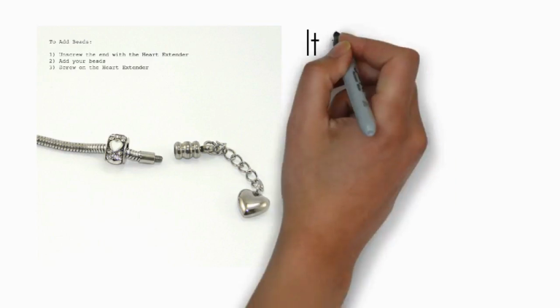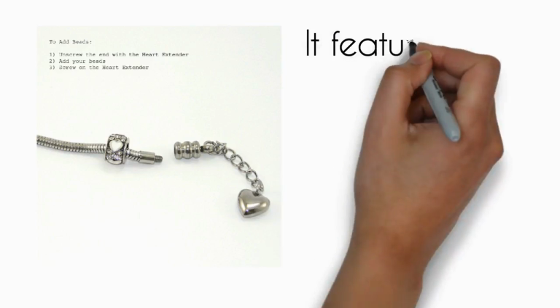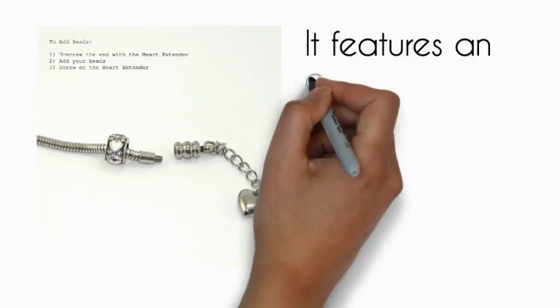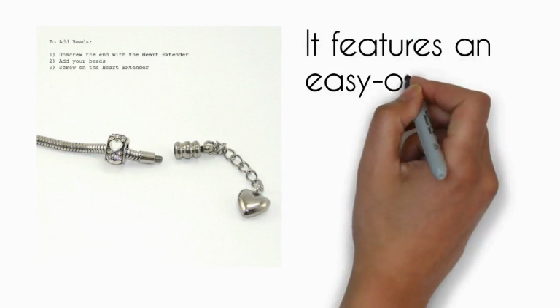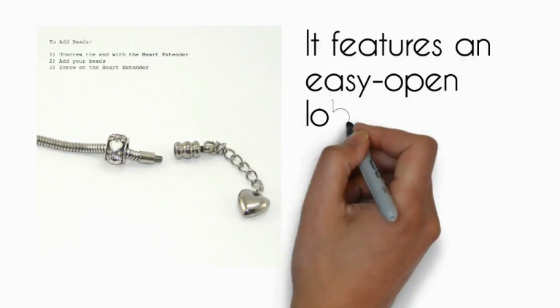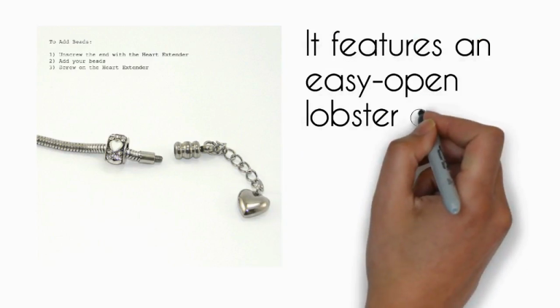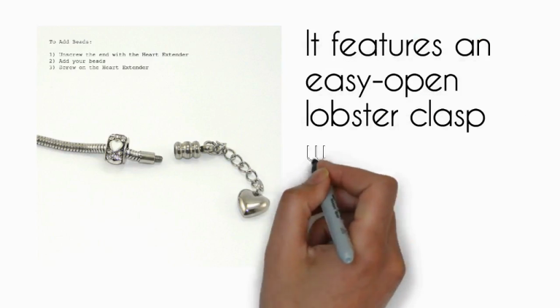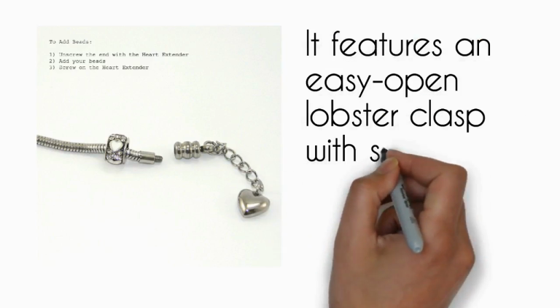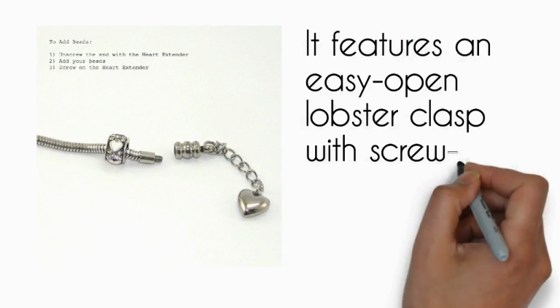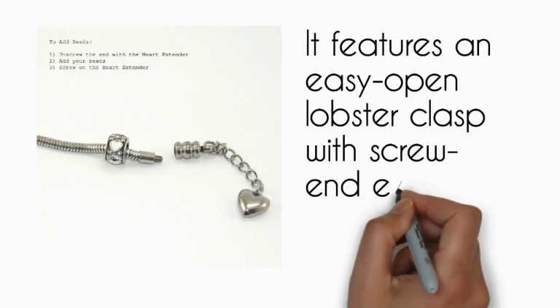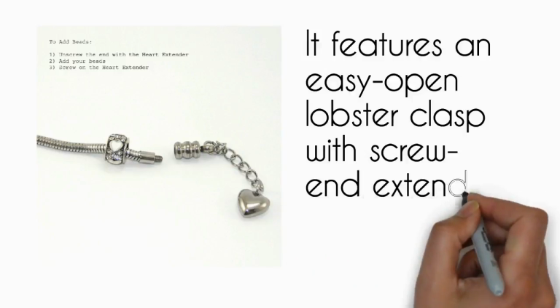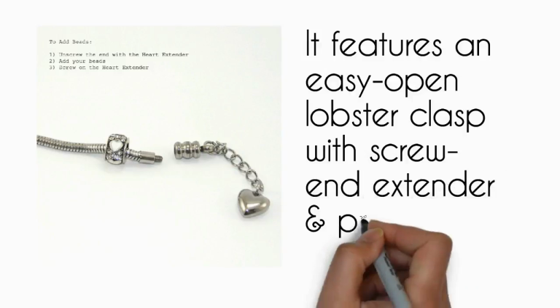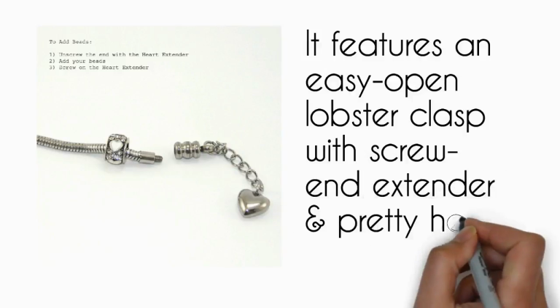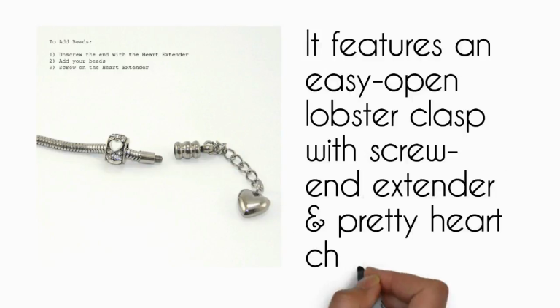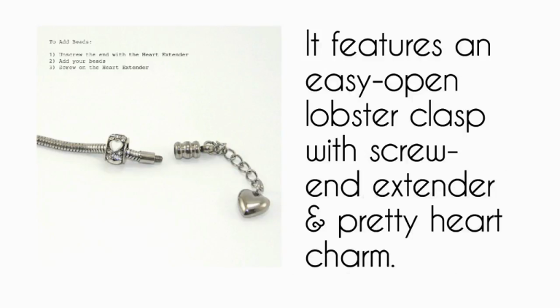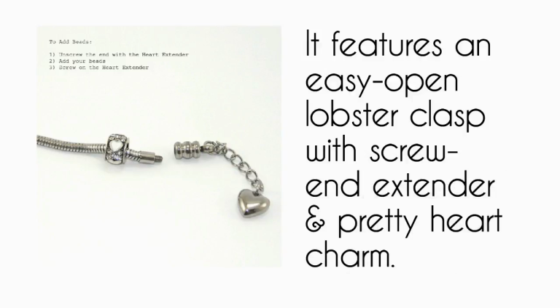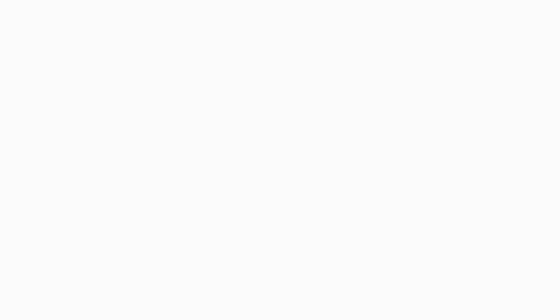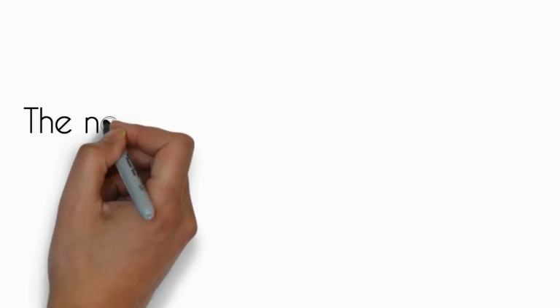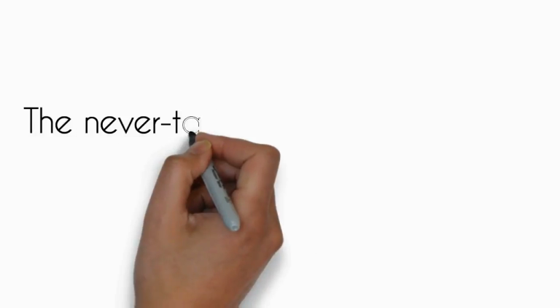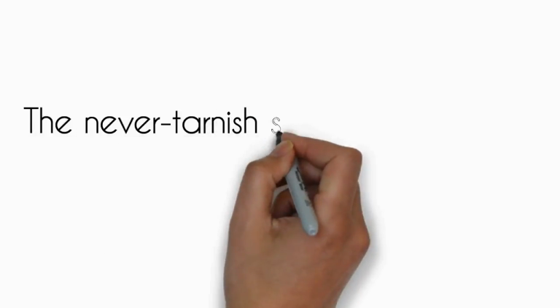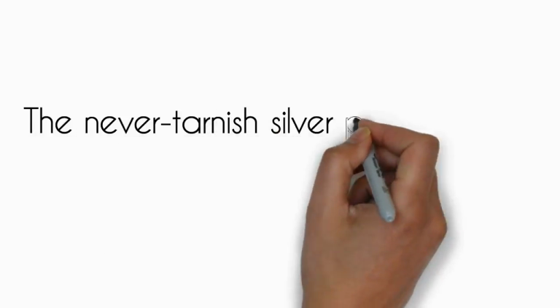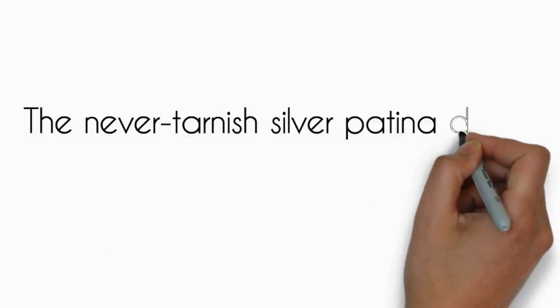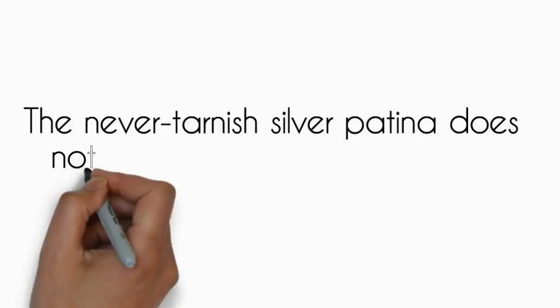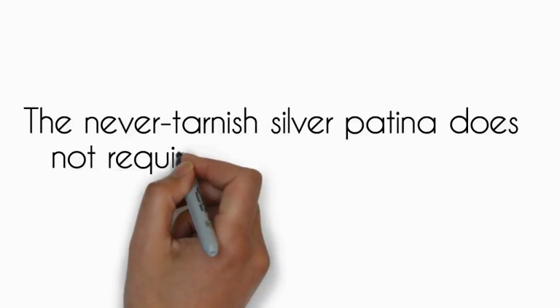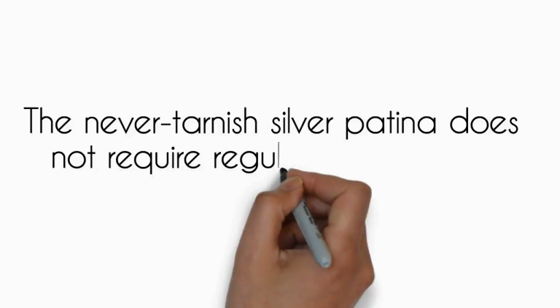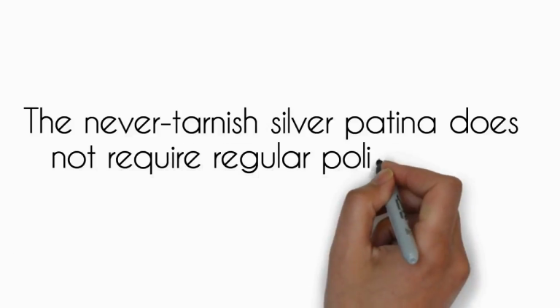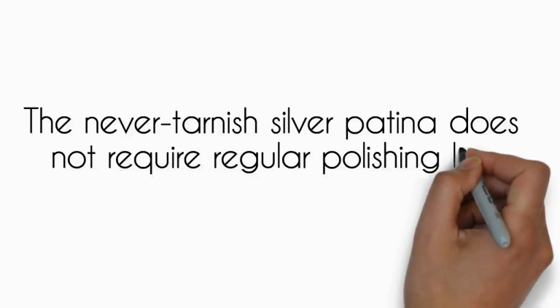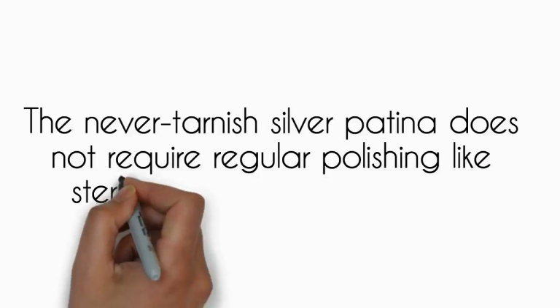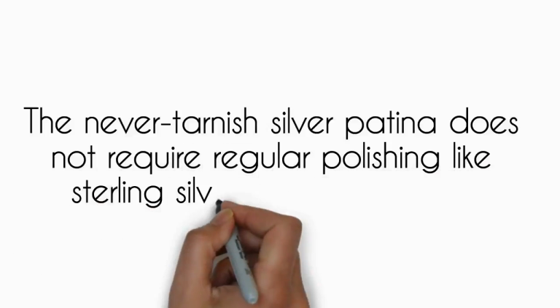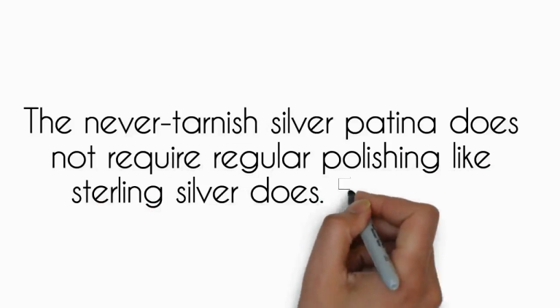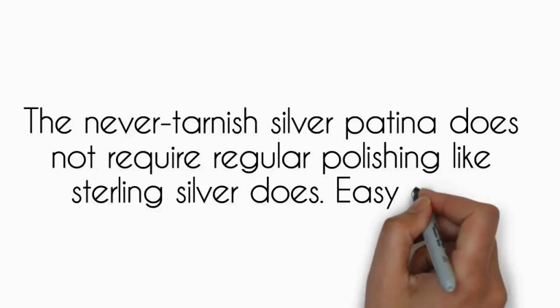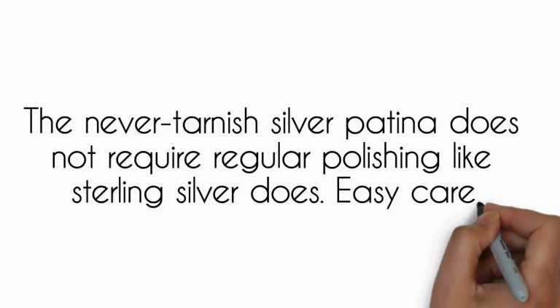It features an easy open lobster clasp with screw and extender, and a pretty heart charm. The never-tarnish silver patina does not require regular polishing like sterling silver does — easy care.